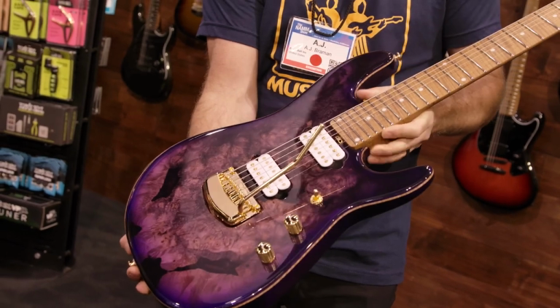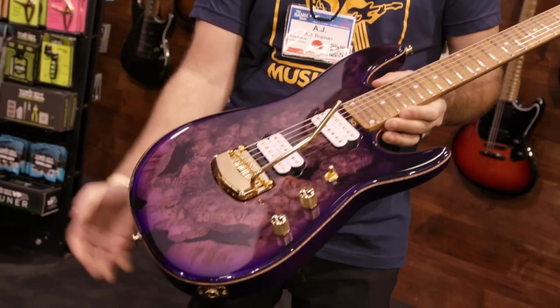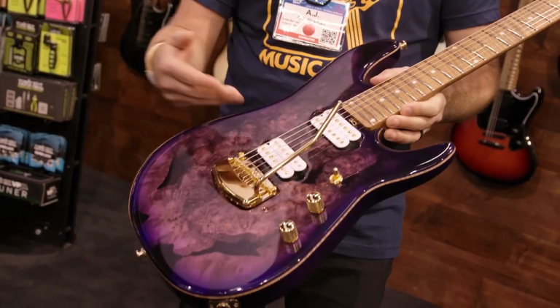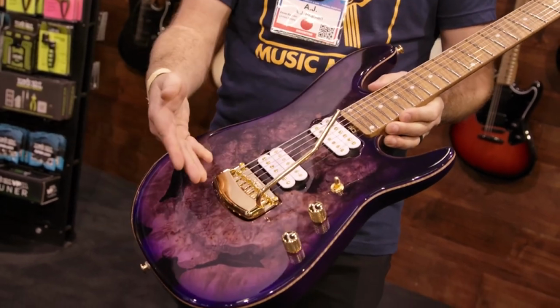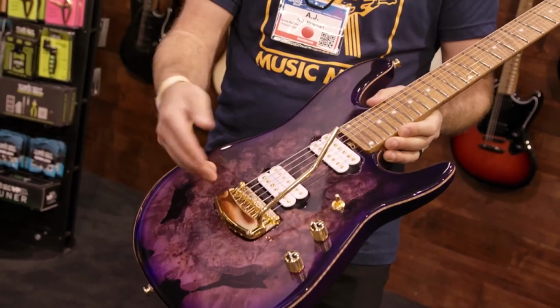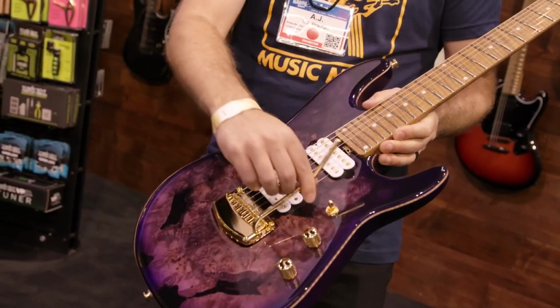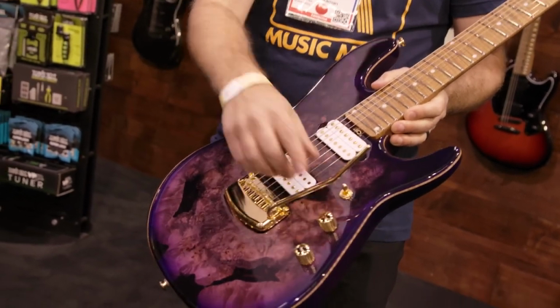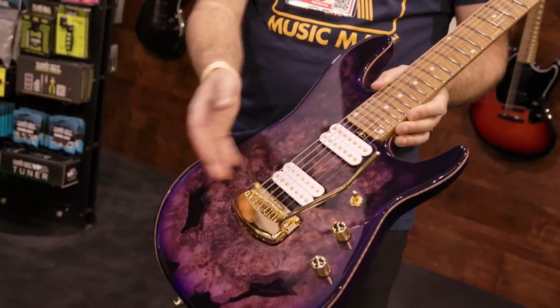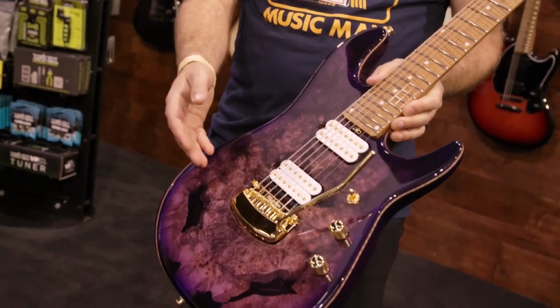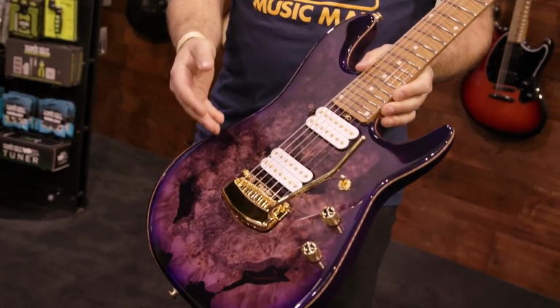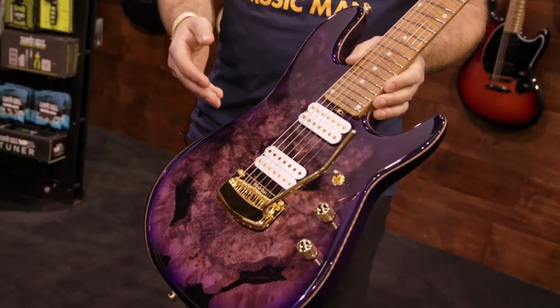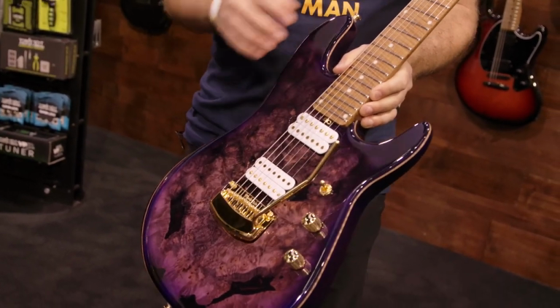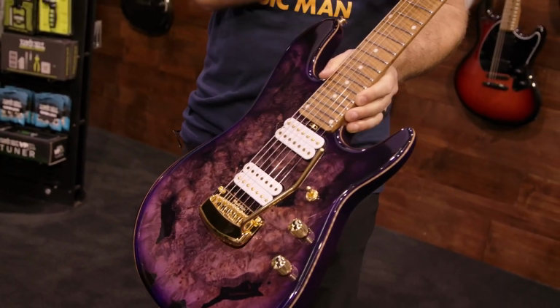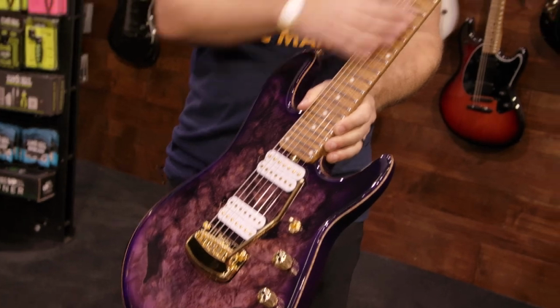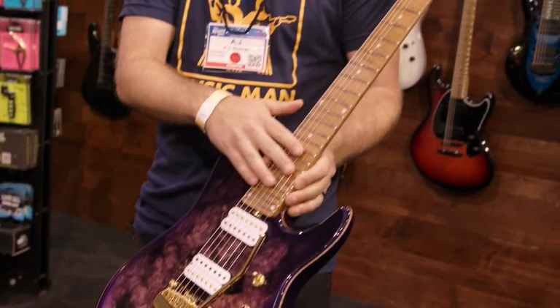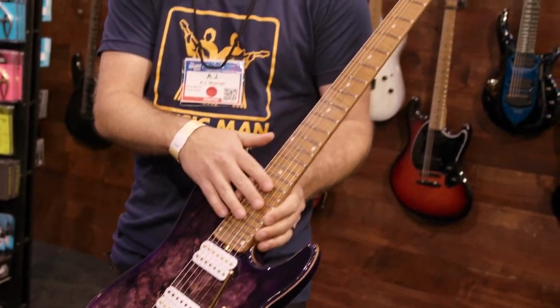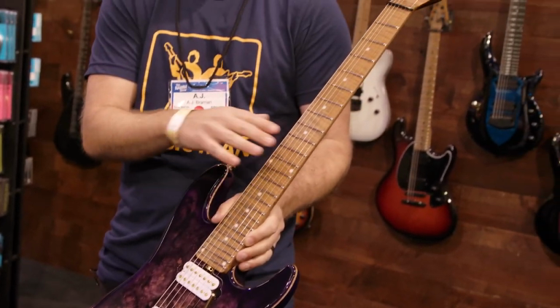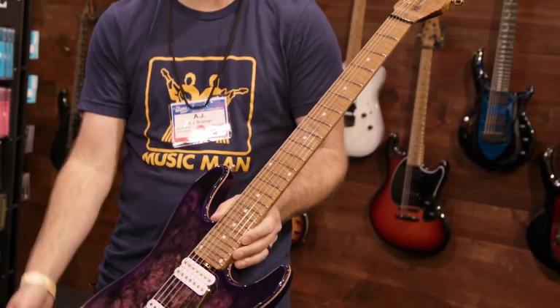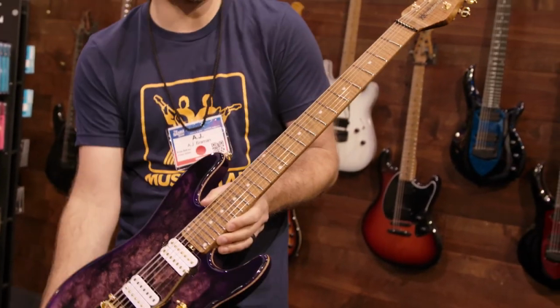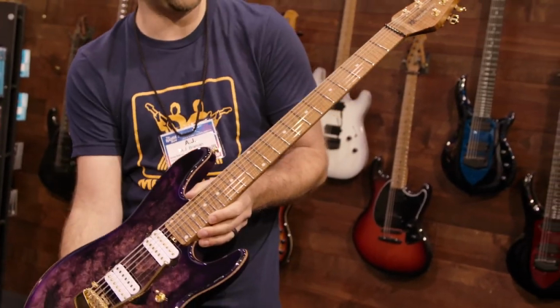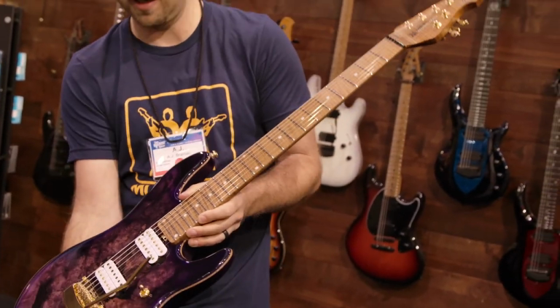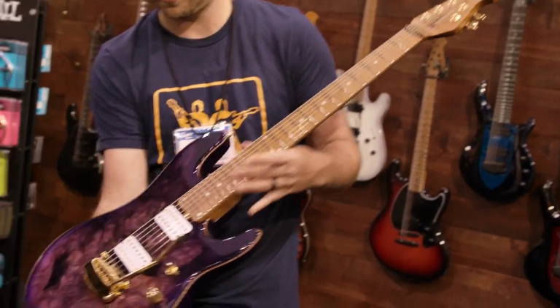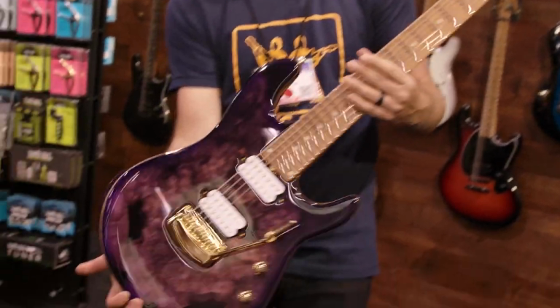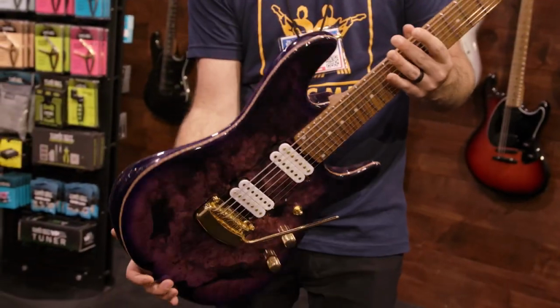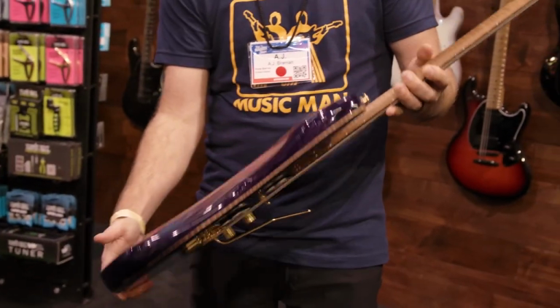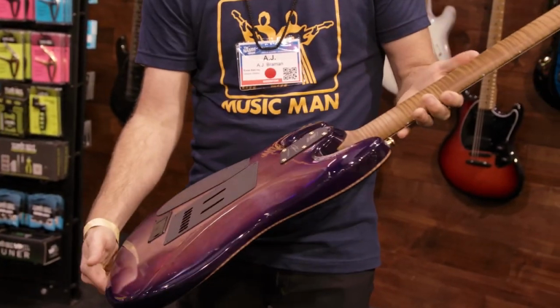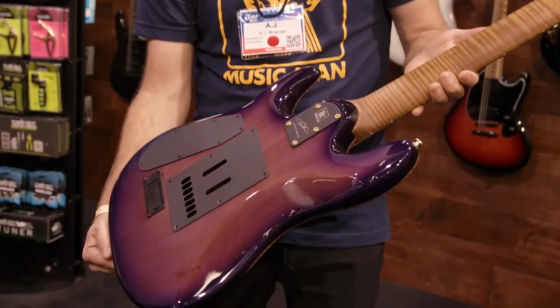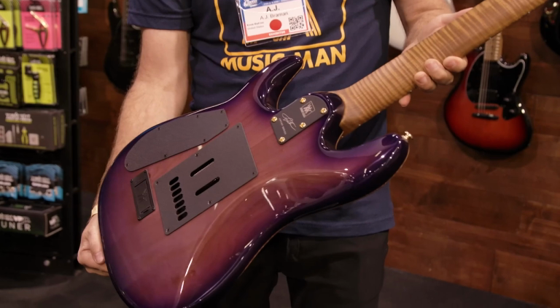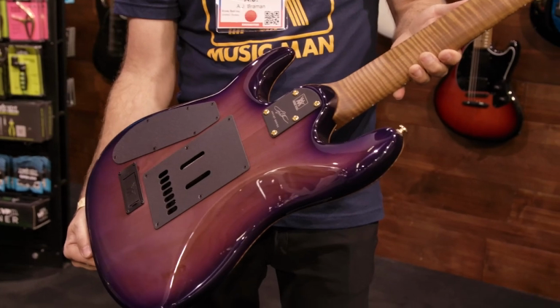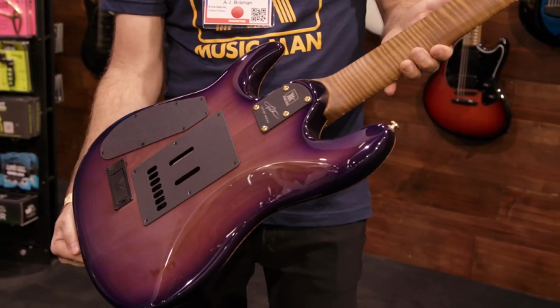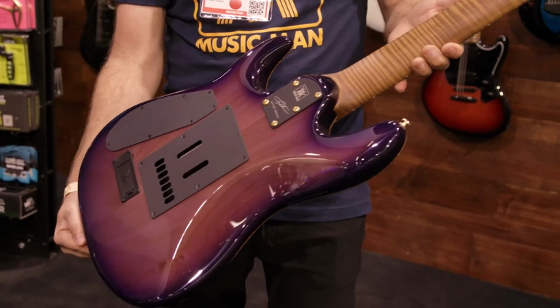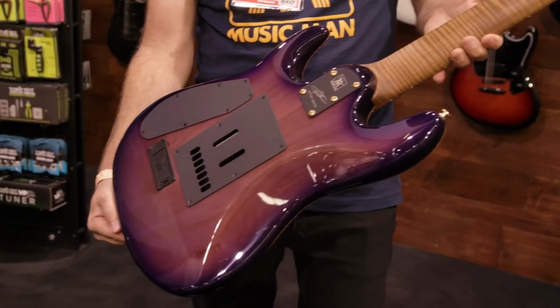You've got gold hardware, white pickups. You've got a maple fretboard — roasted maple — with the white inlays. Nice flame neck on there.